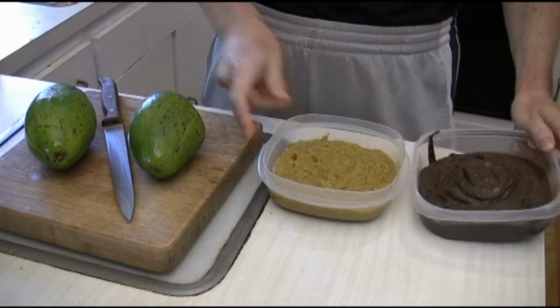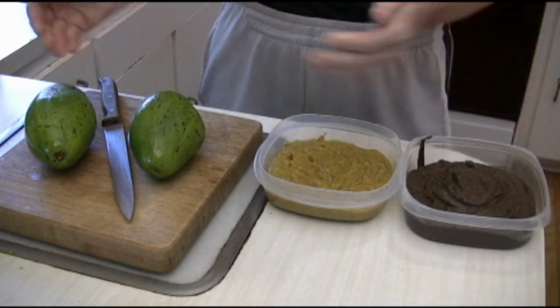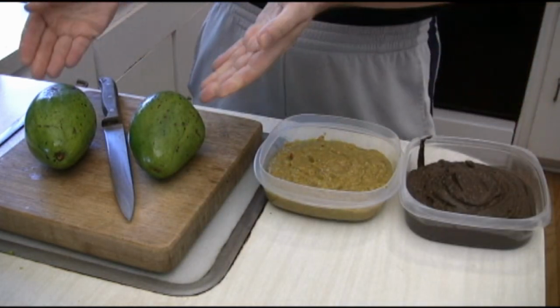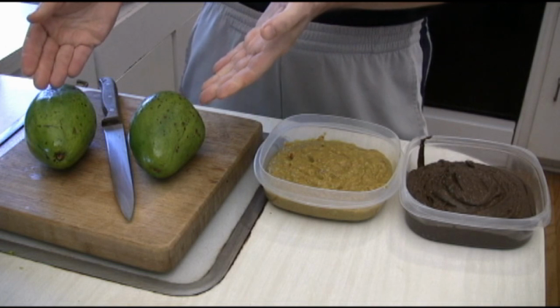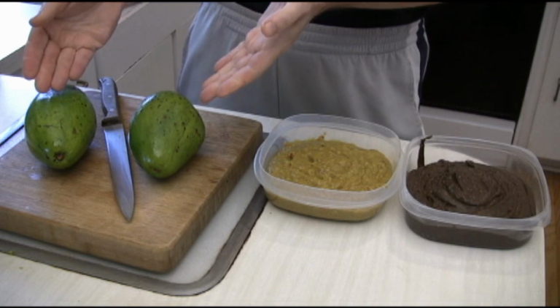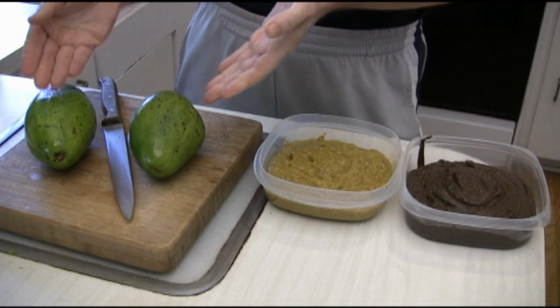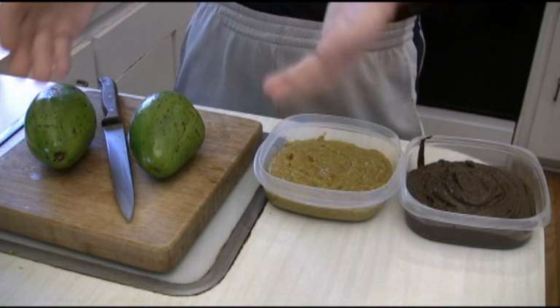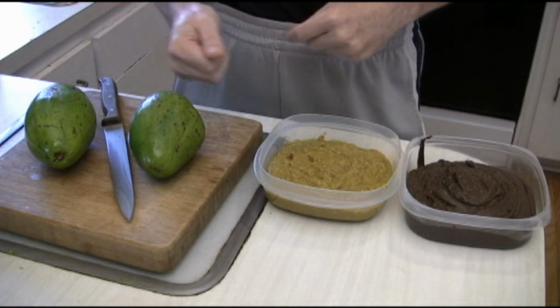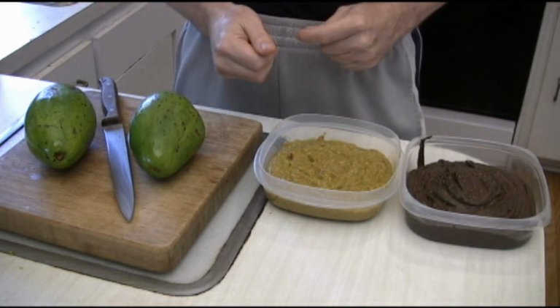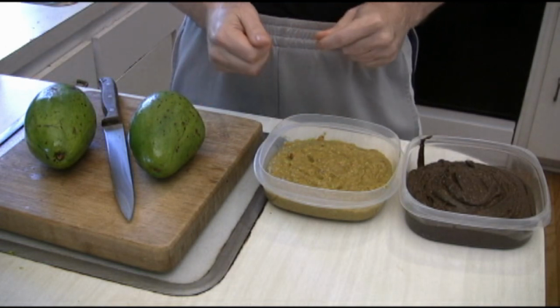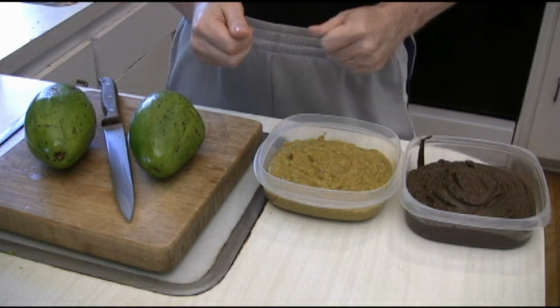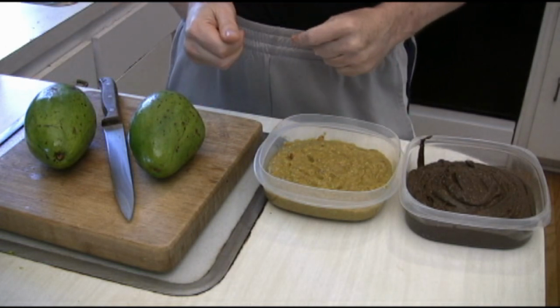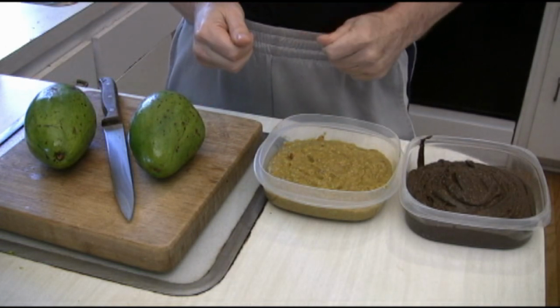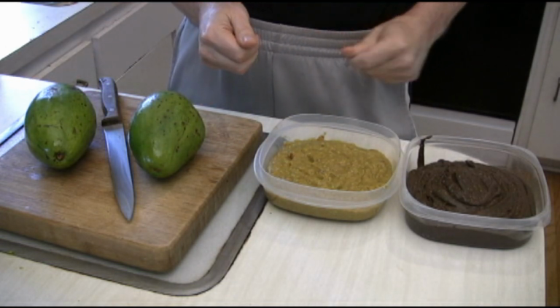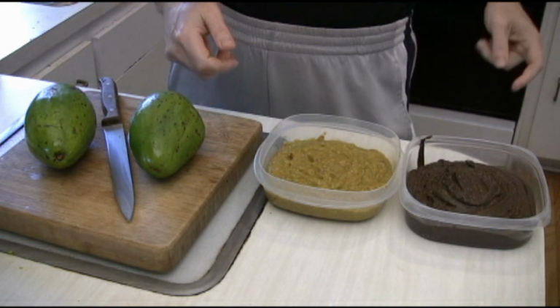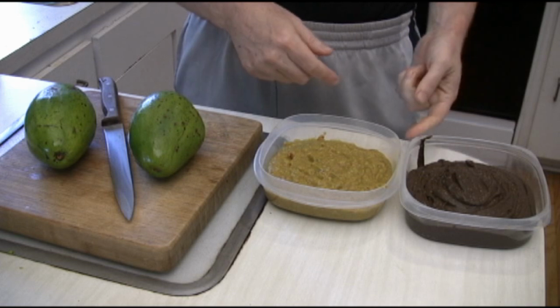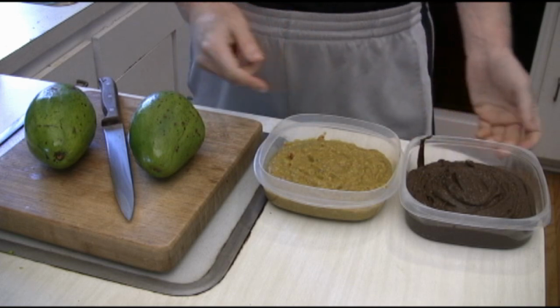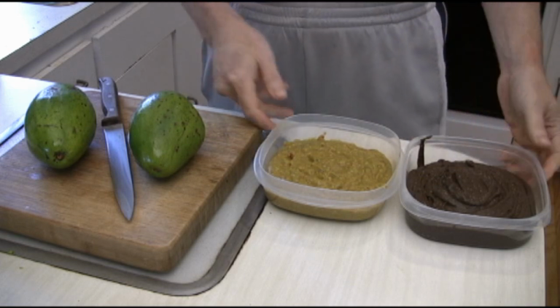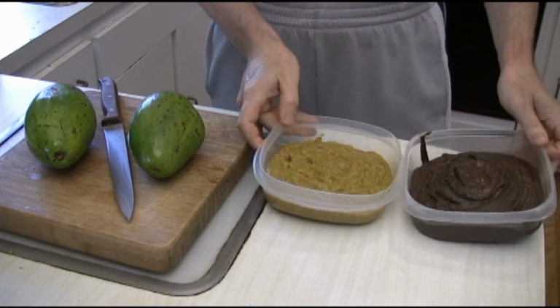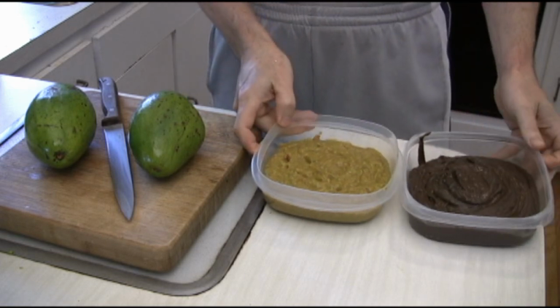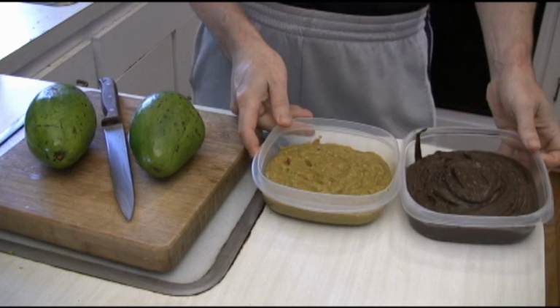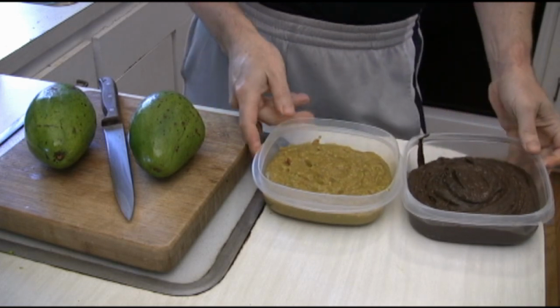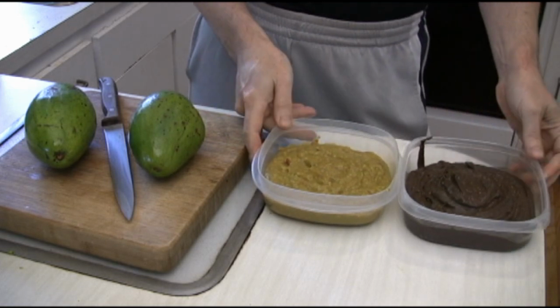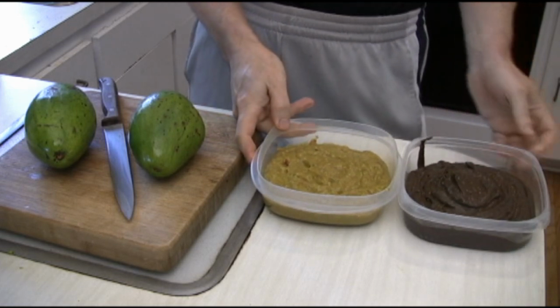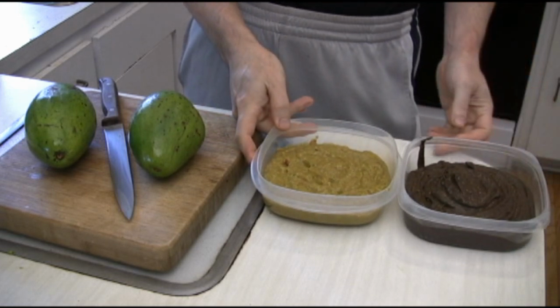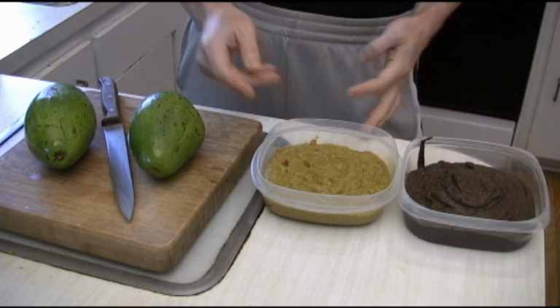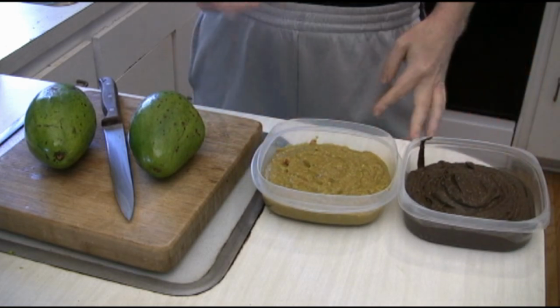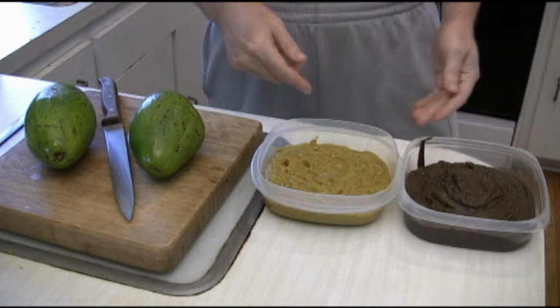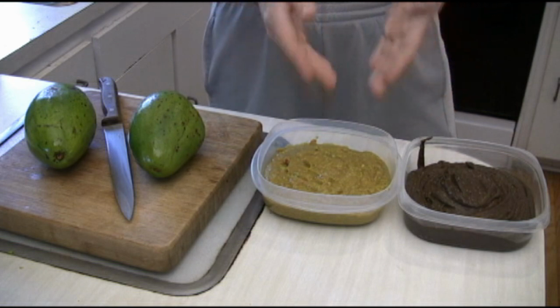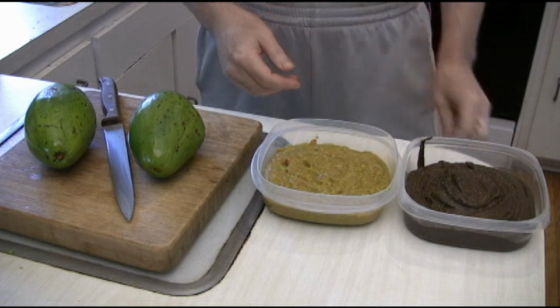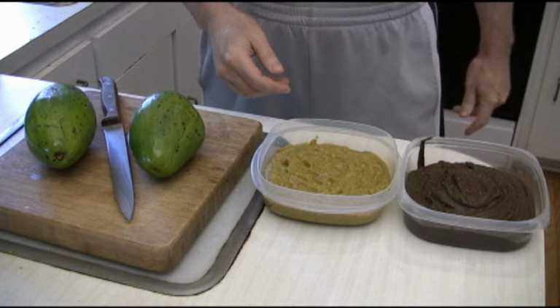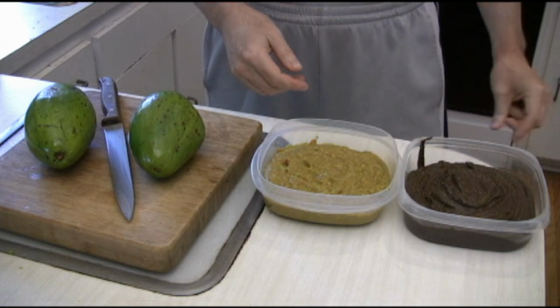Two different taste sensations made from the same basic ingredient. Who says vegetarian food could be hard to sell to your kids and your family? You'll probably never ever have anybody fighting over licking the bowl with any other type of vegetarian dish.